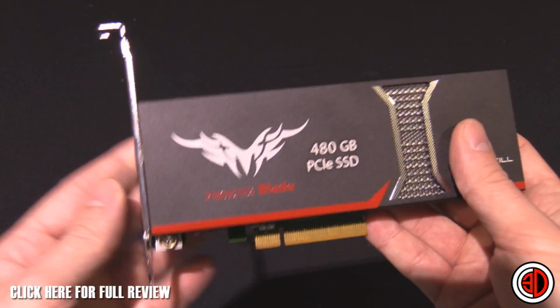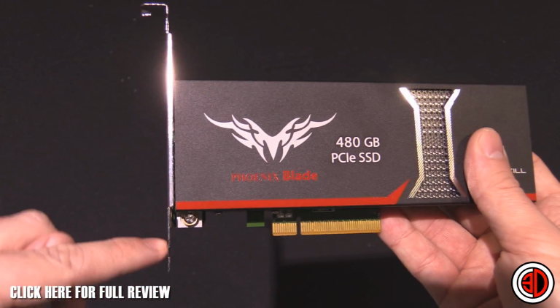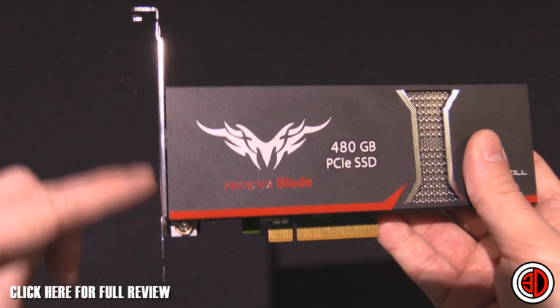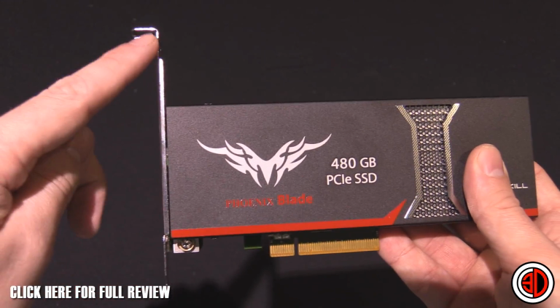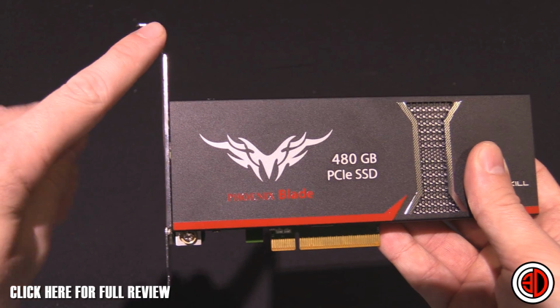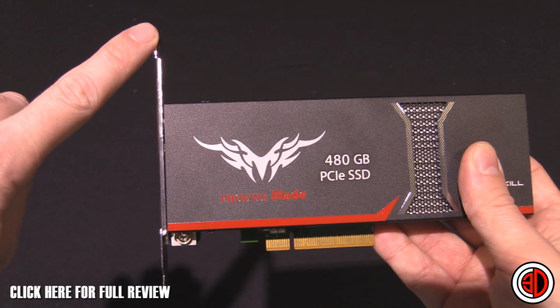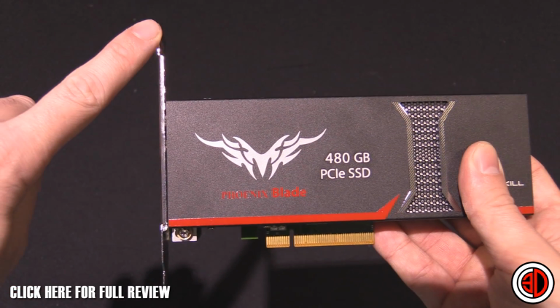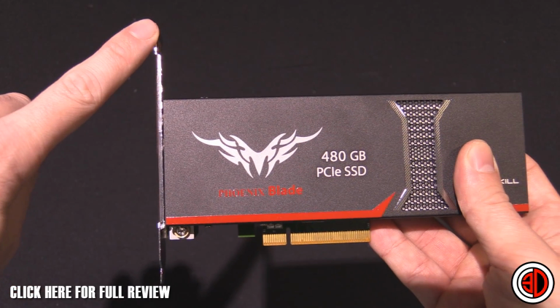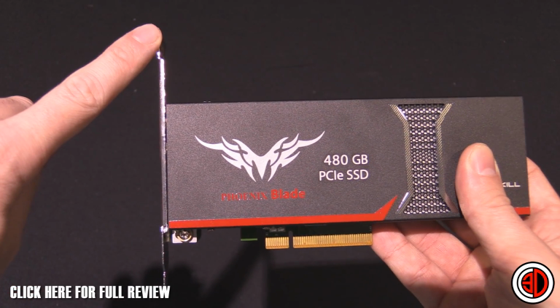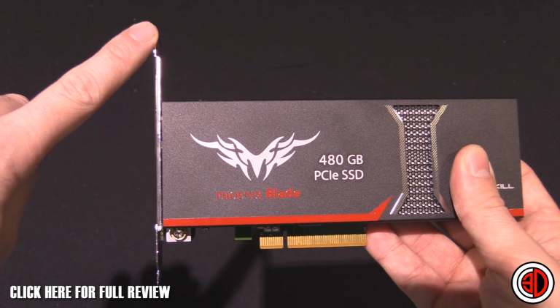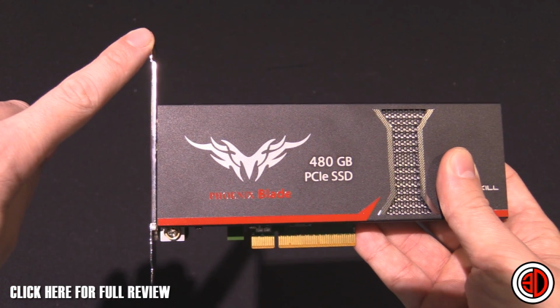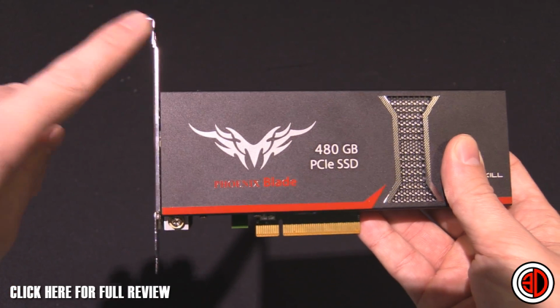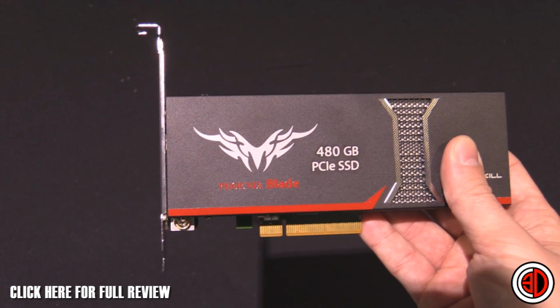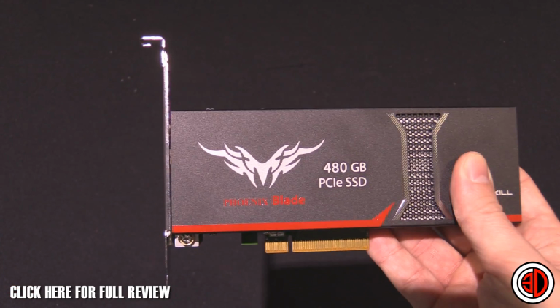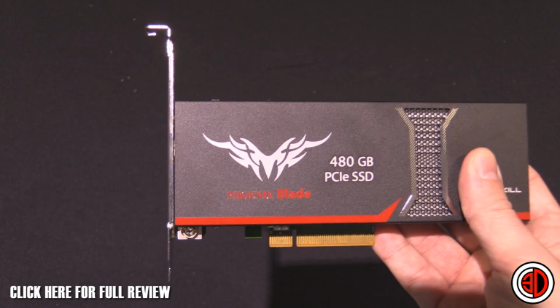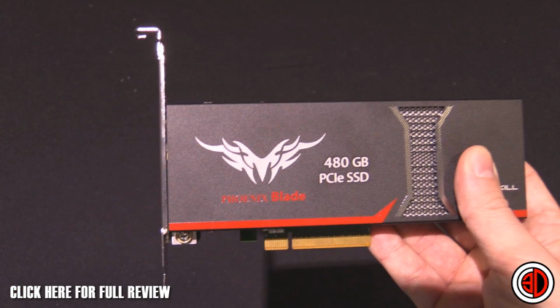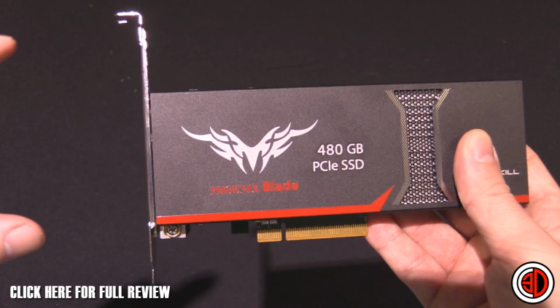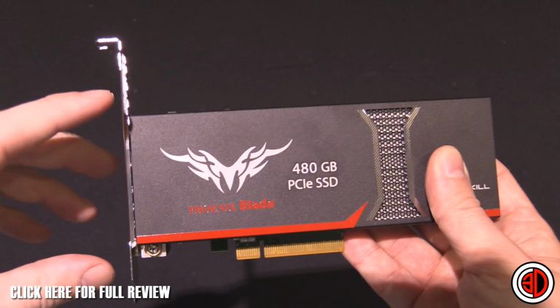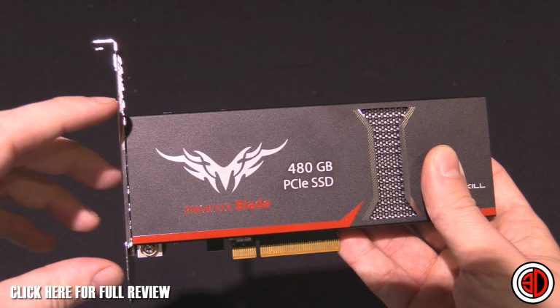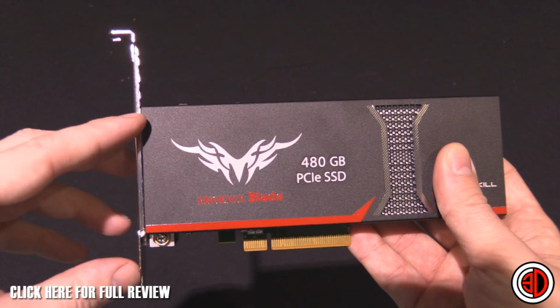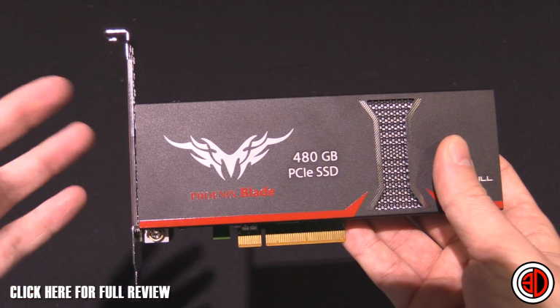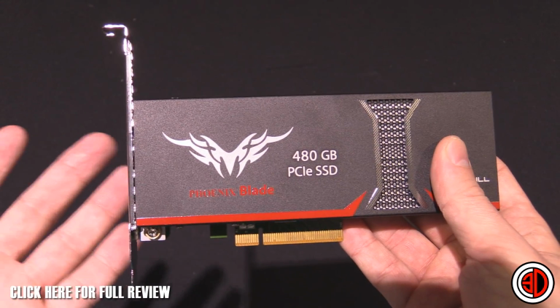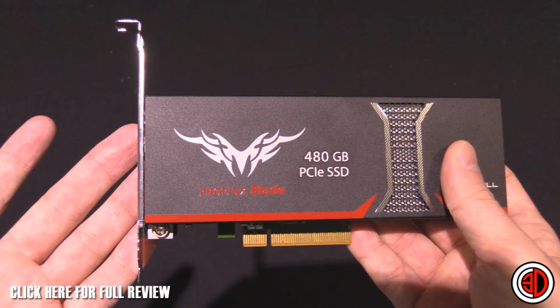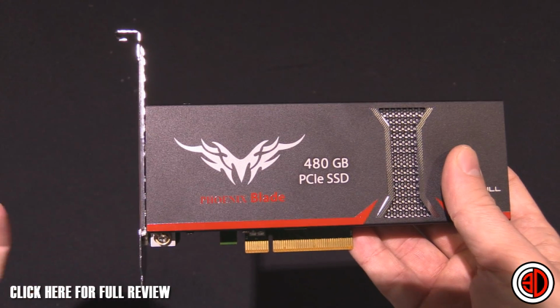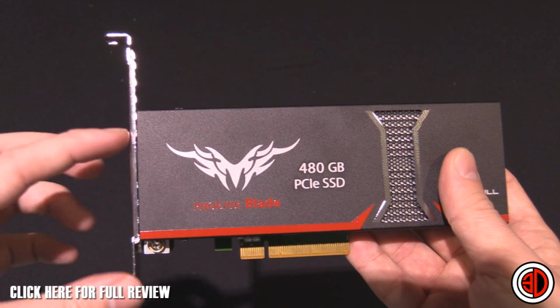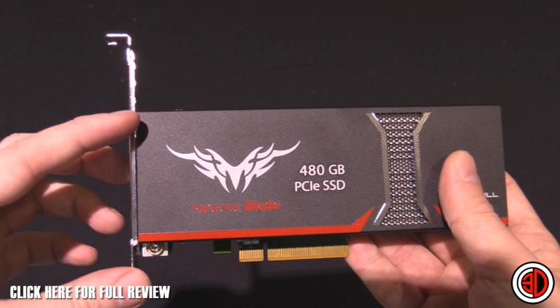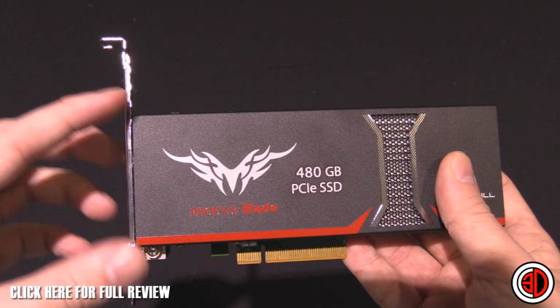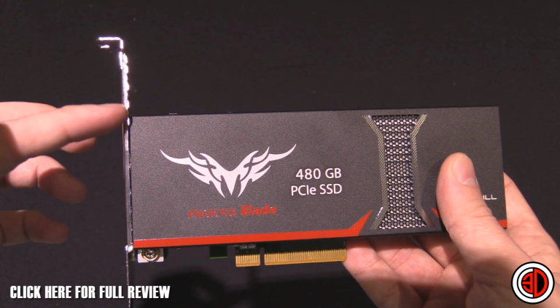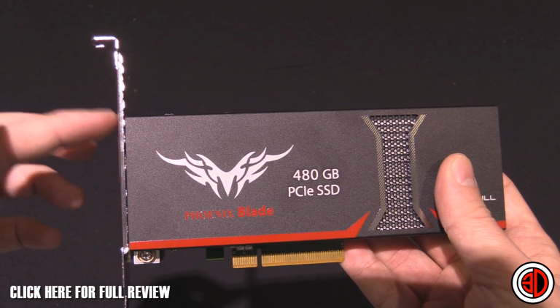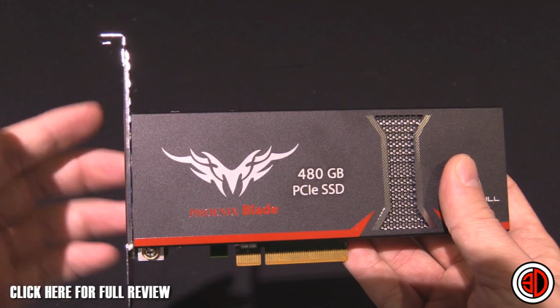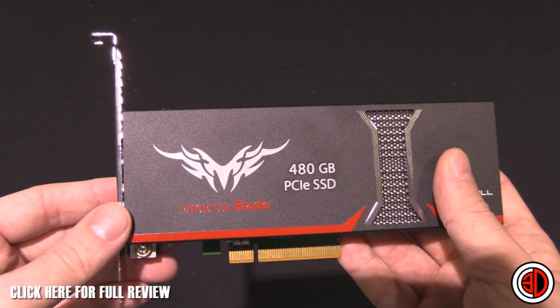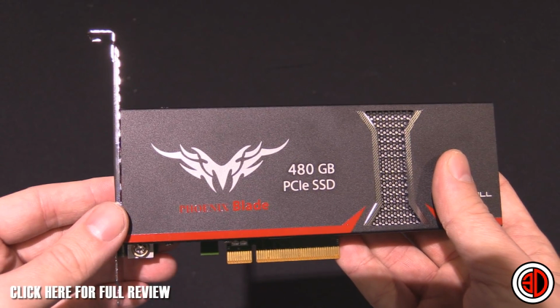It comes with a full-height PCI bracket, or an expansion bracket for the back of your case. If you're going to use it in a server or something with a shorter bracket, it also comes with the half-height bracket.